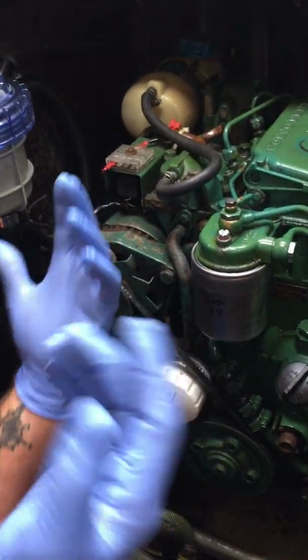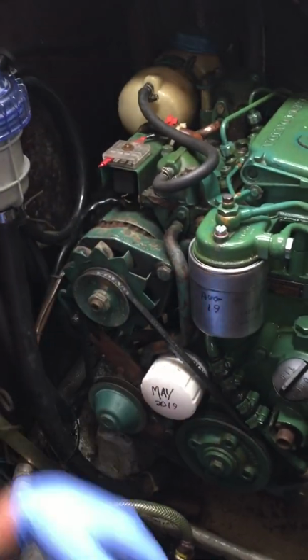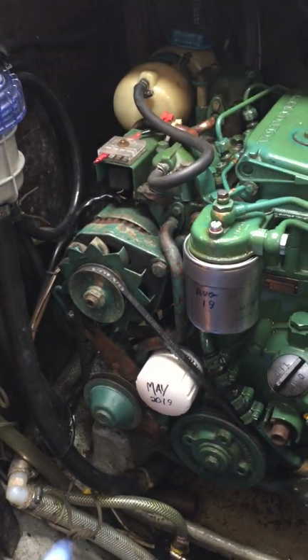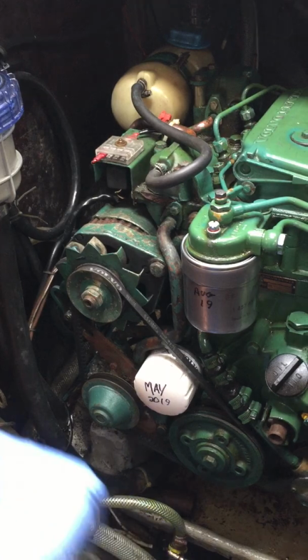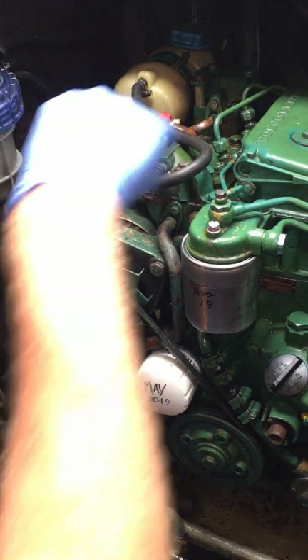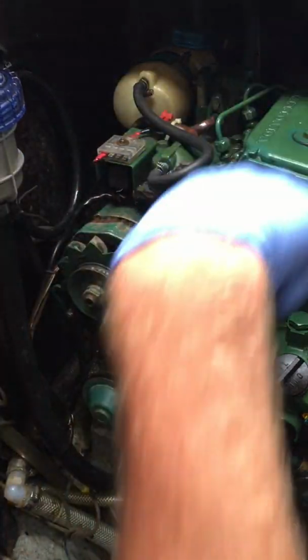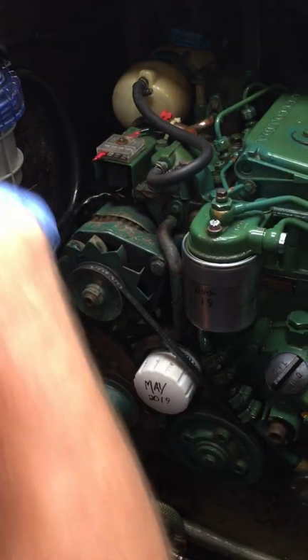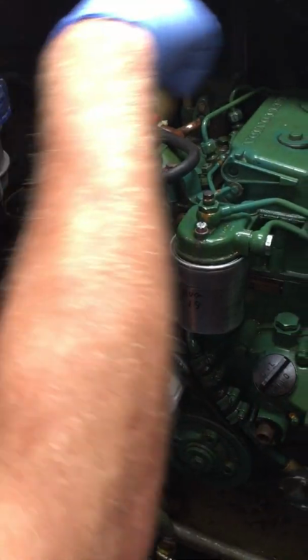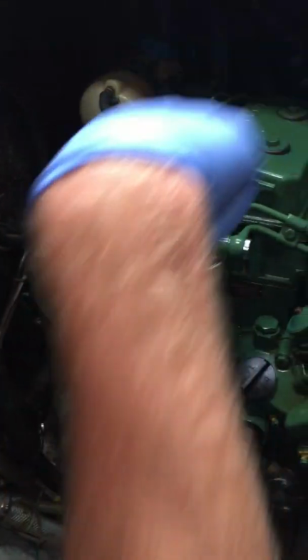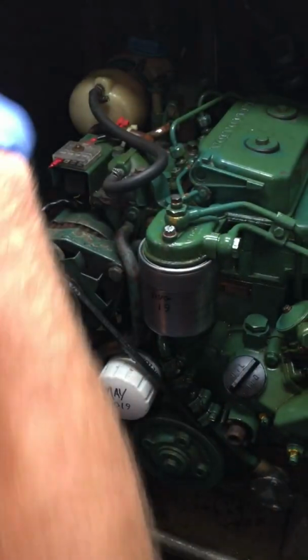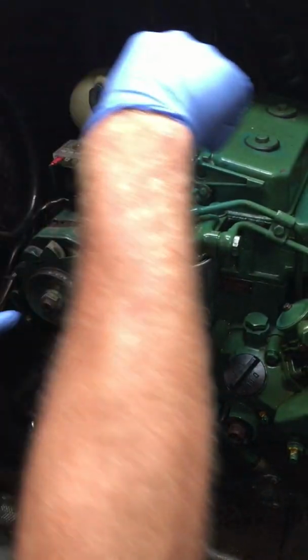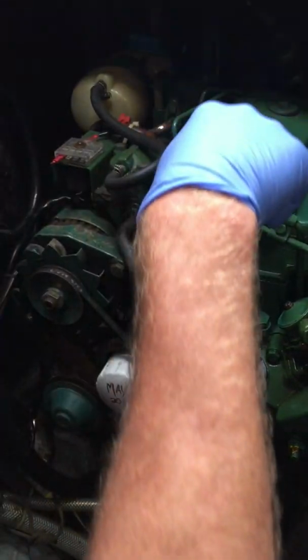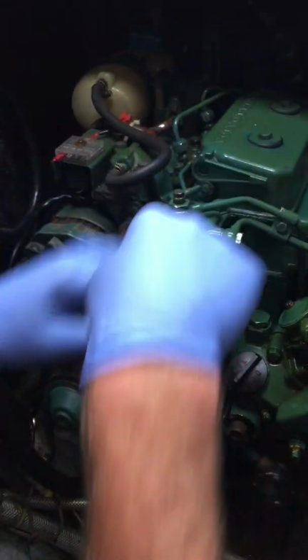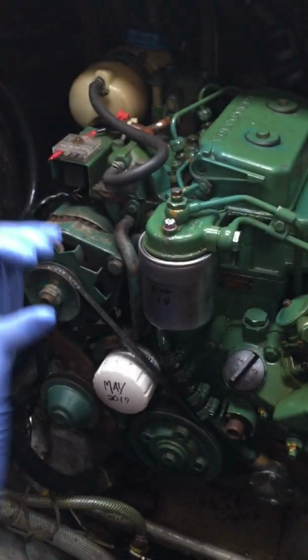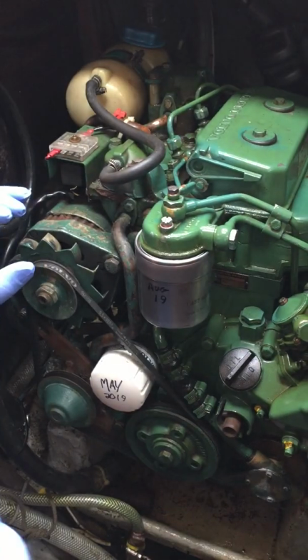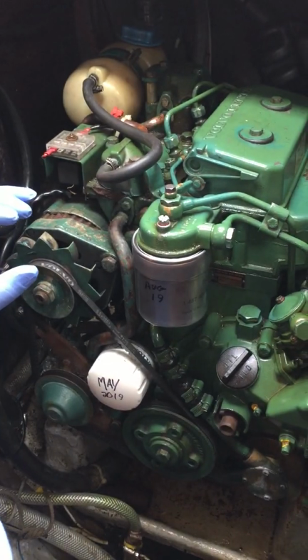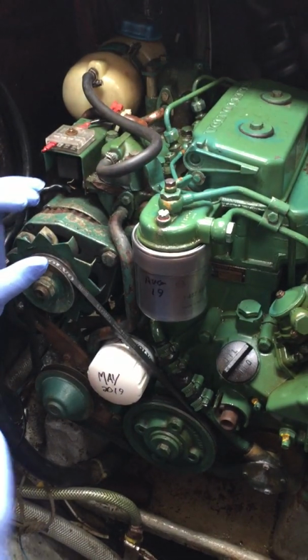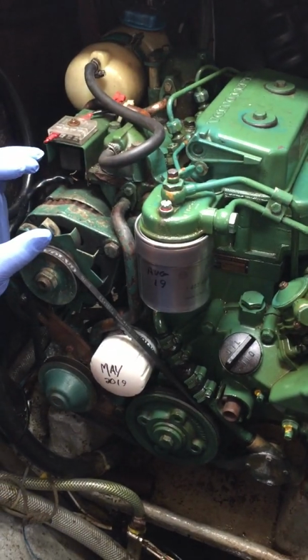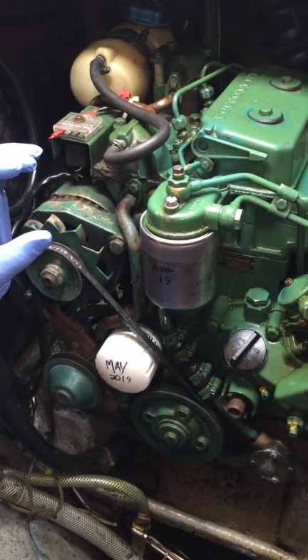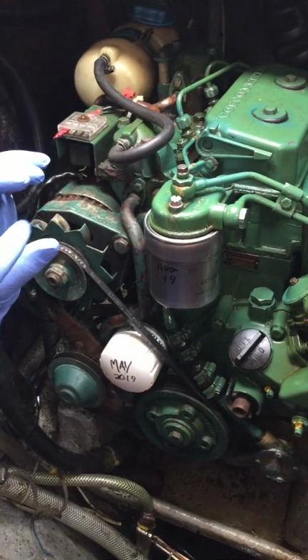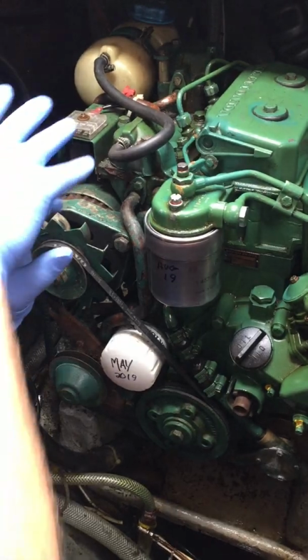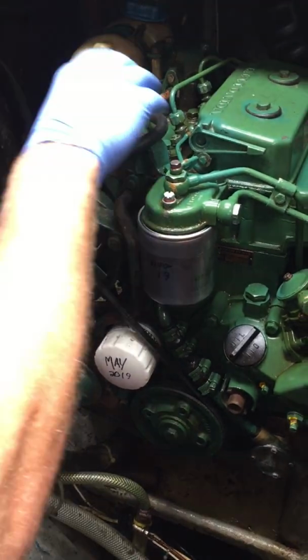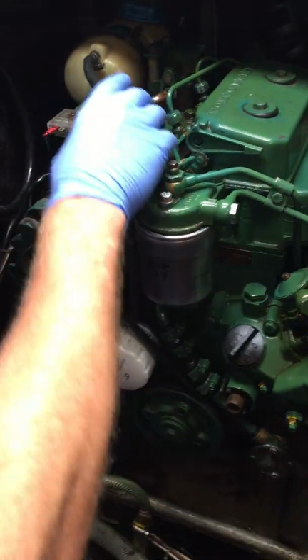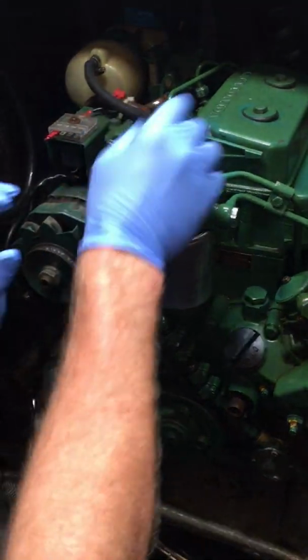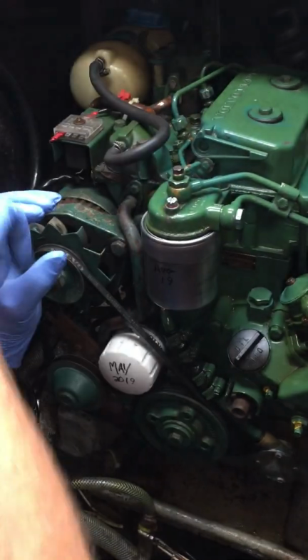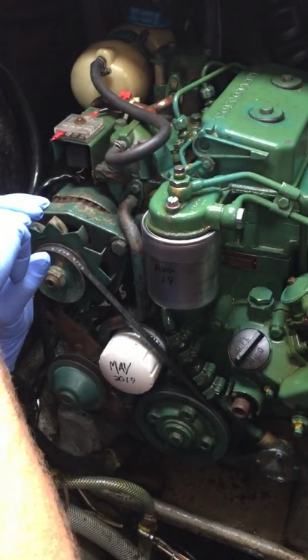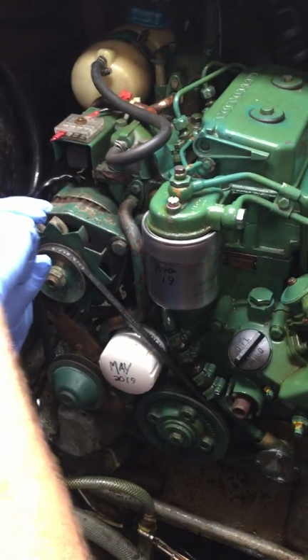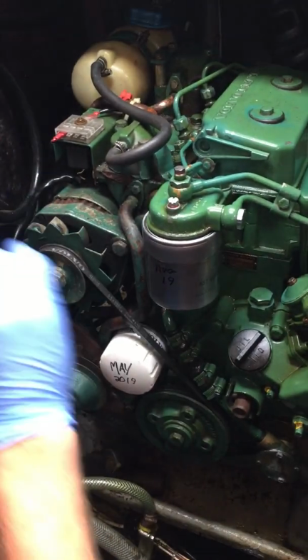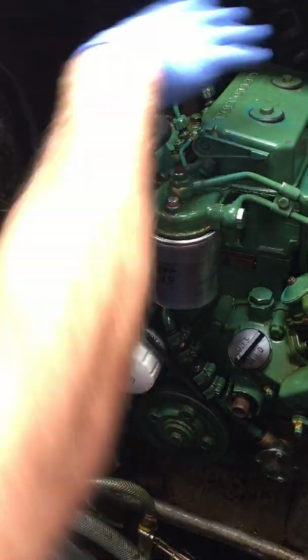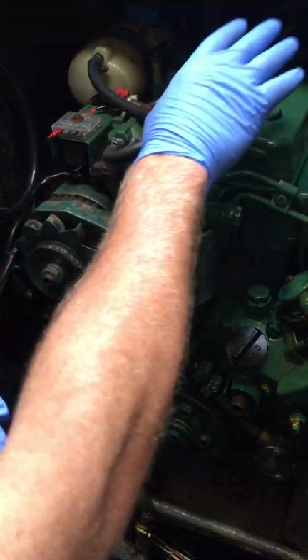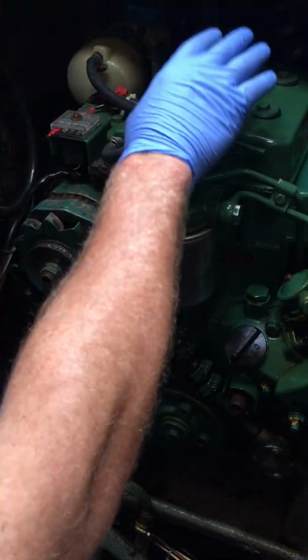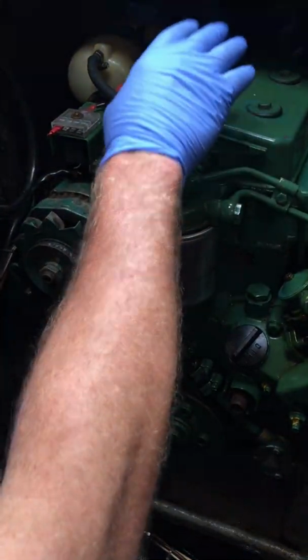So you've got a fresh water closed-loop cooling system going into this heat exchanger. The raw water is passing over that heat exchanger to cool the fresh water, and then it's dumping it out of the exhaust.